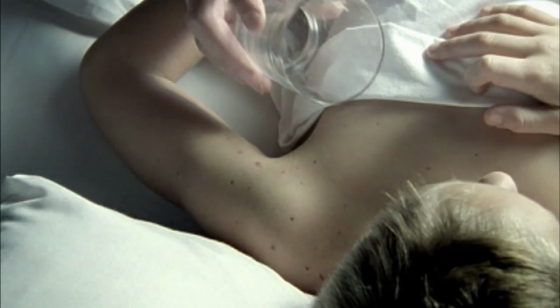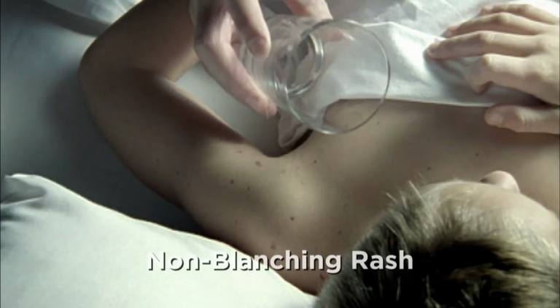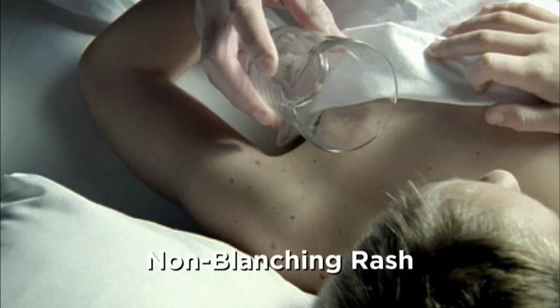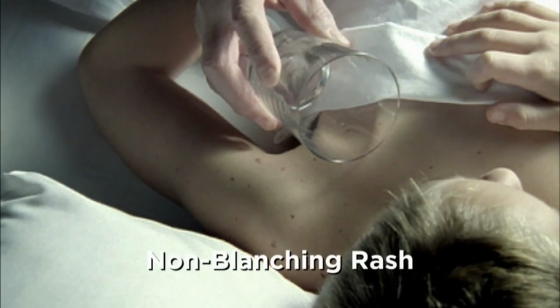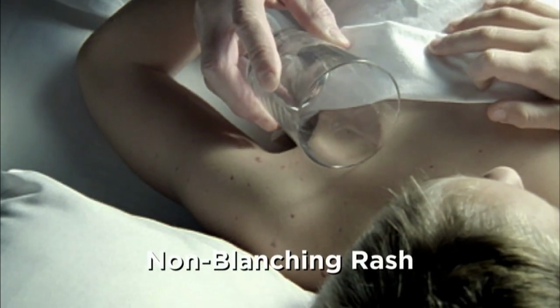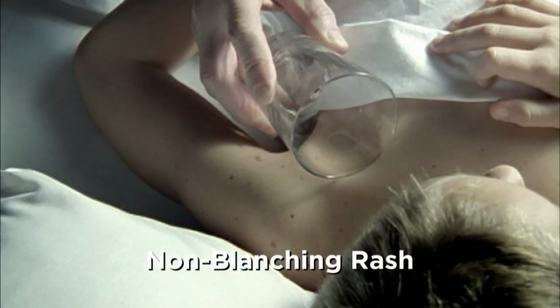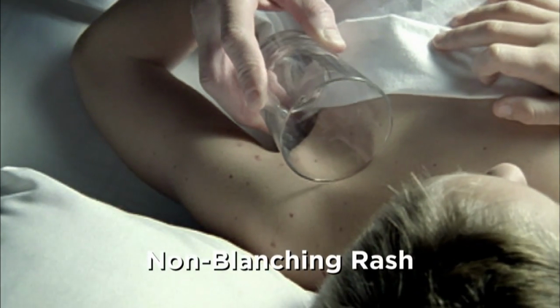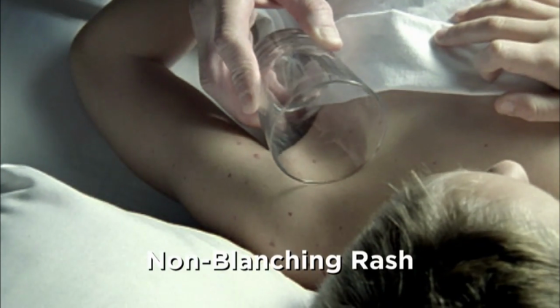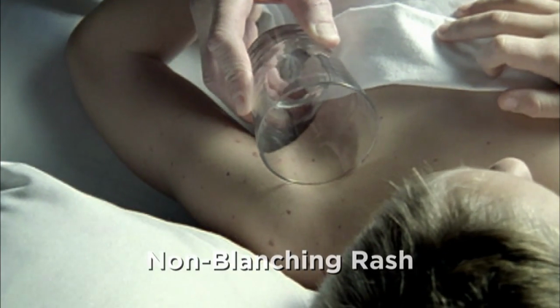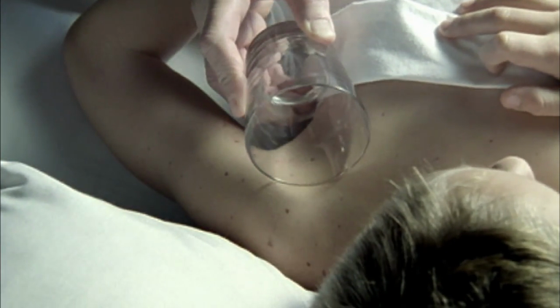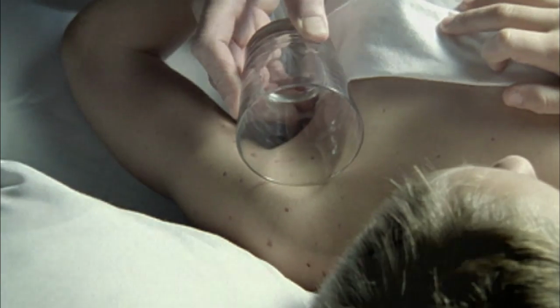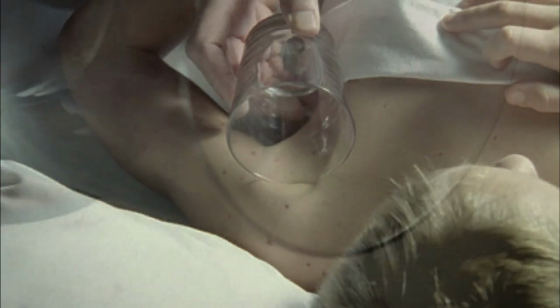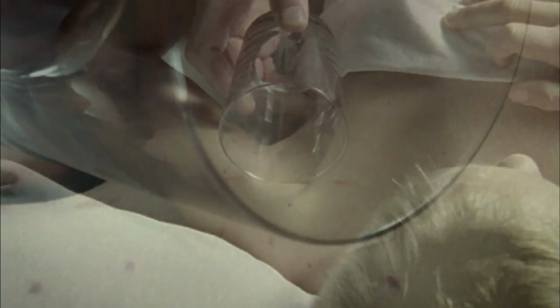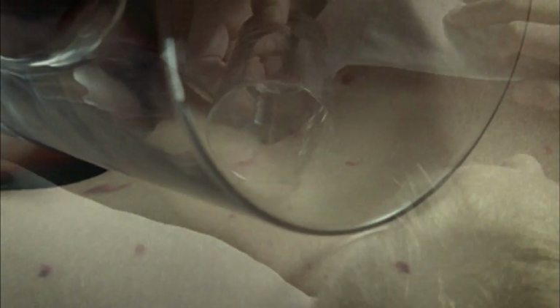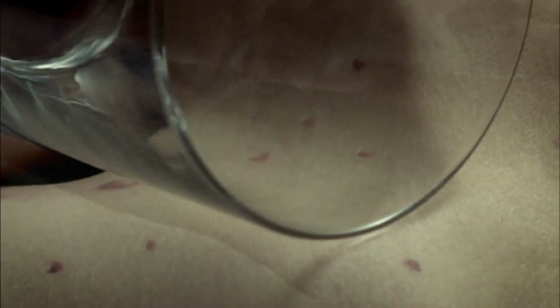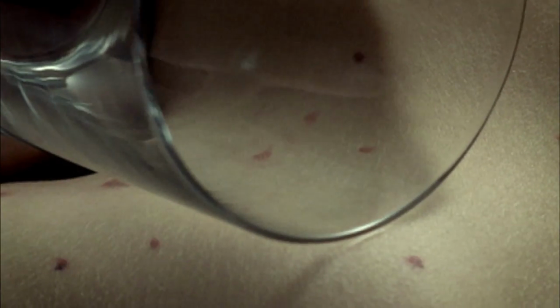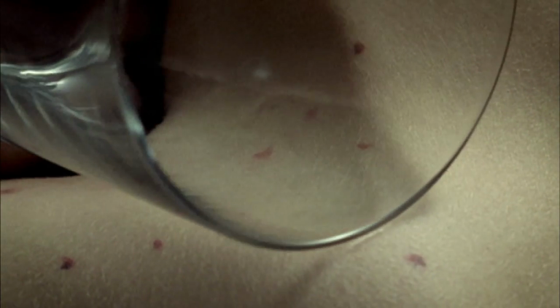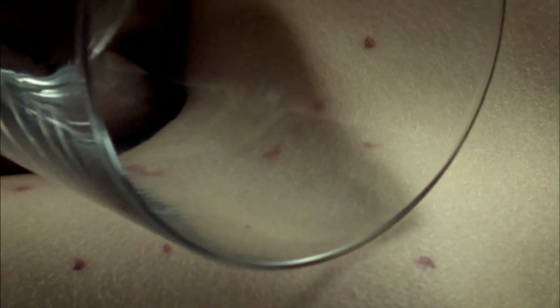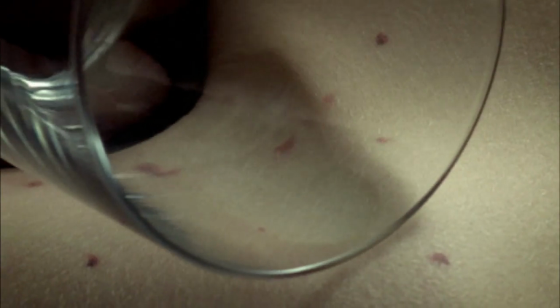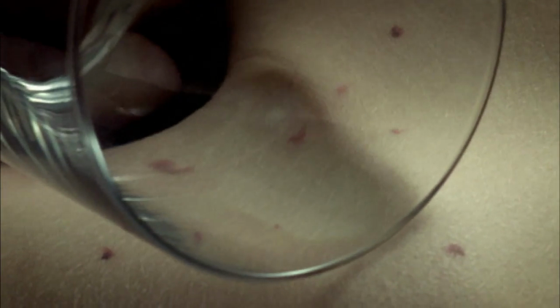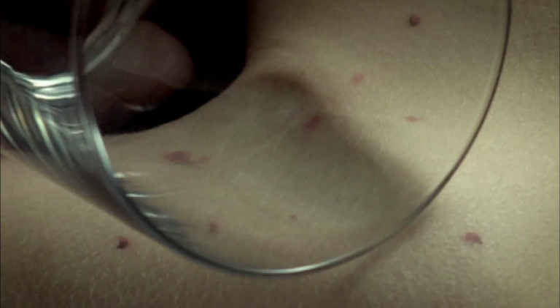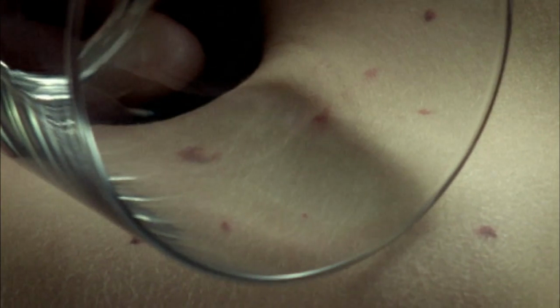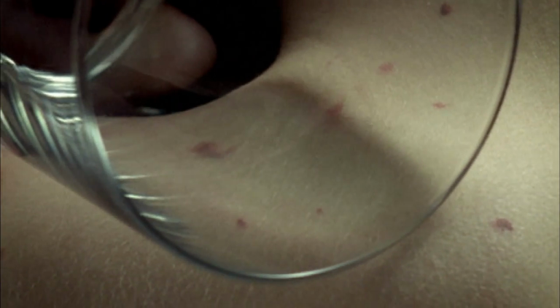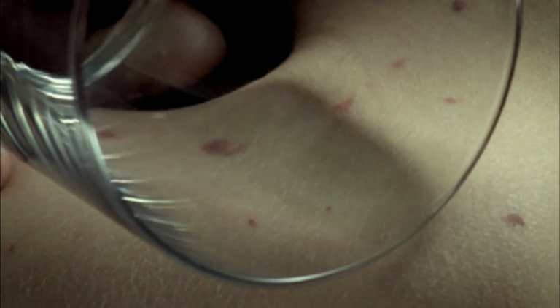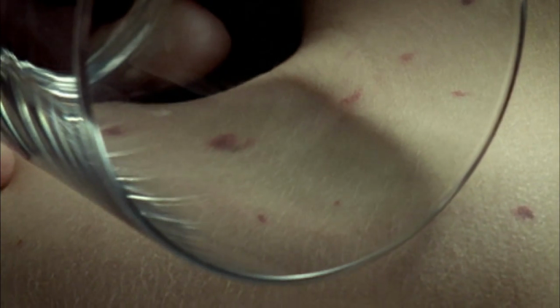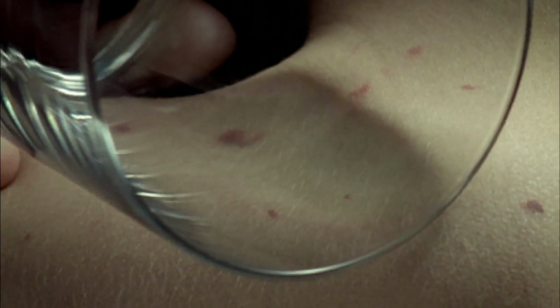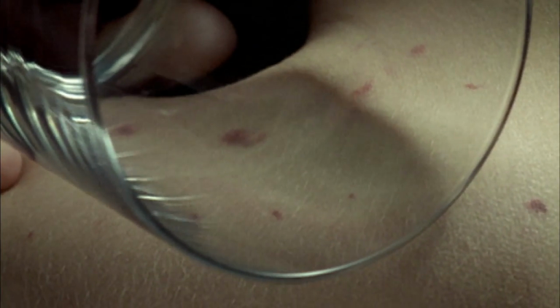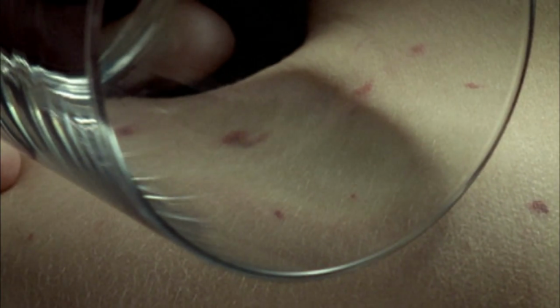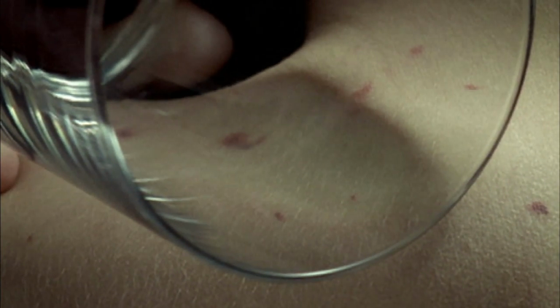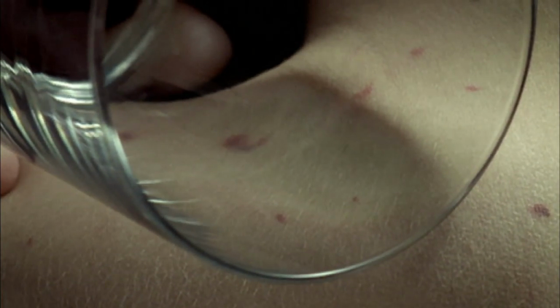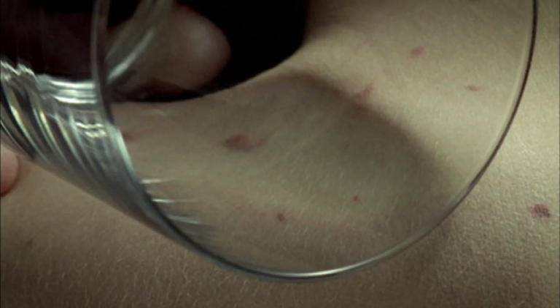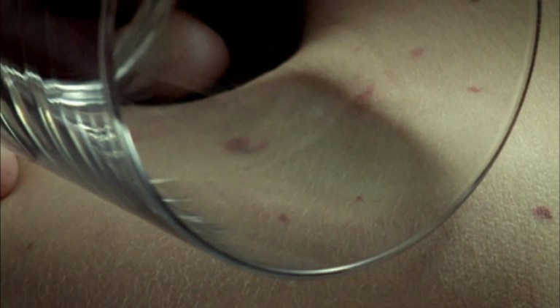If you press the spot and it doesn't go away, that's called a non-blanching rash. A non-blanching rash in a small child is a worrying sign, and that's something where you should immediately take your child to see the GP or to your local emergency department.